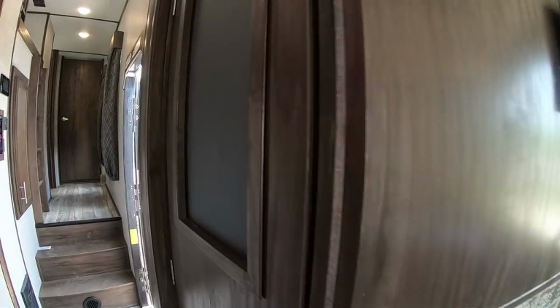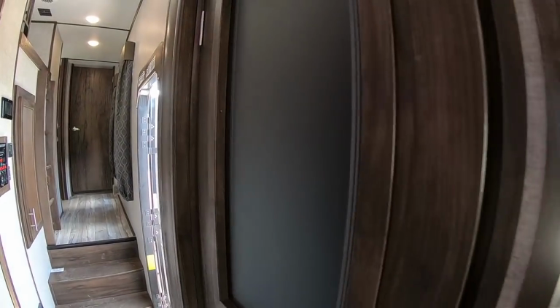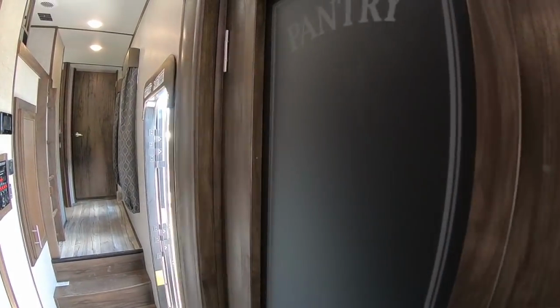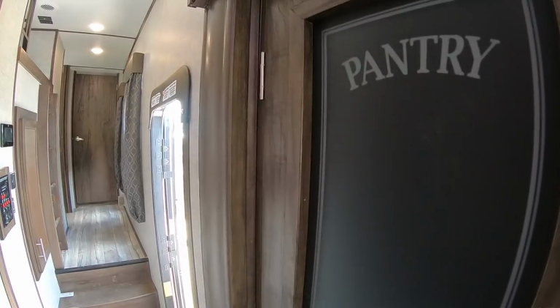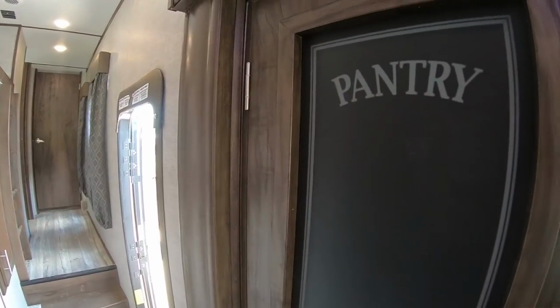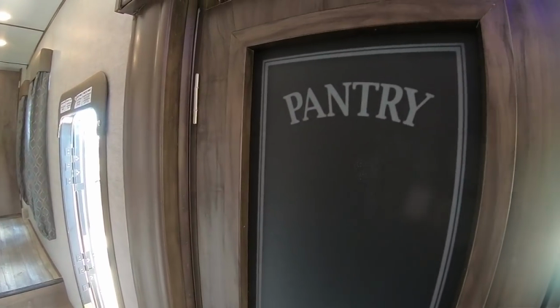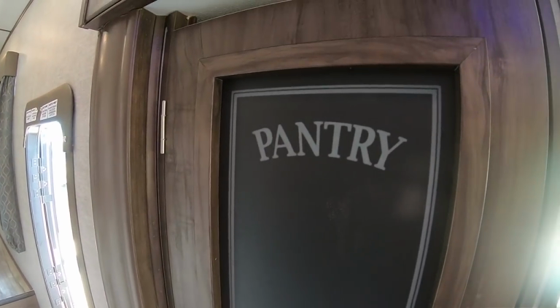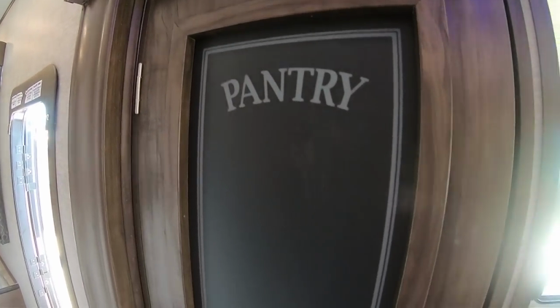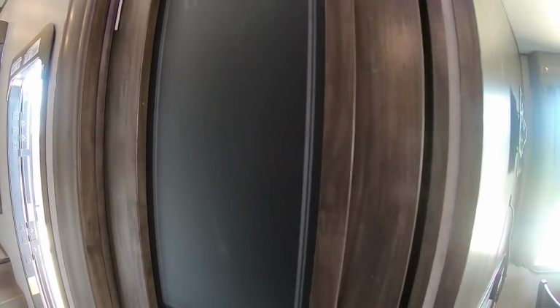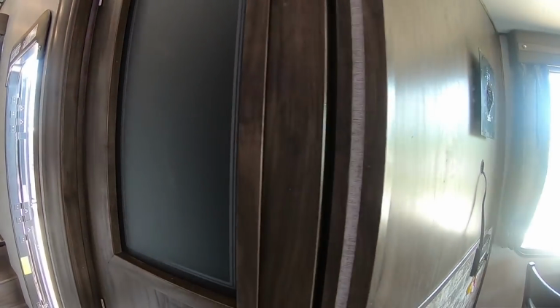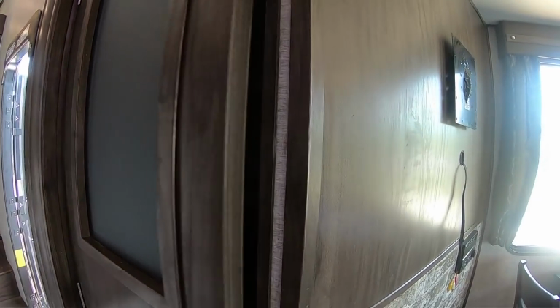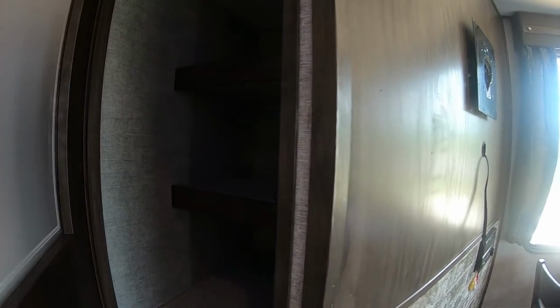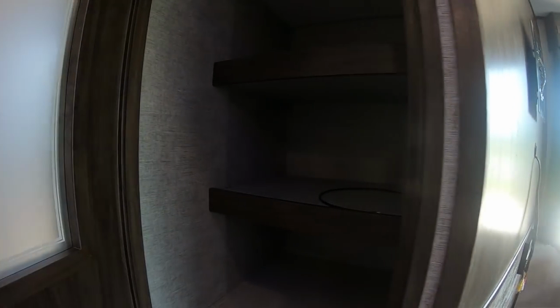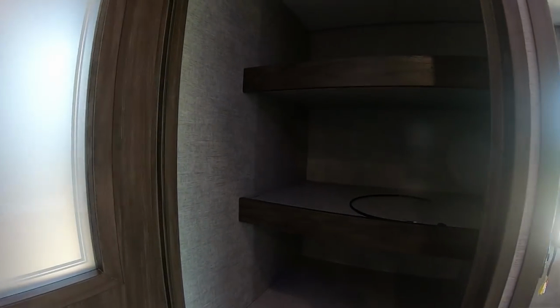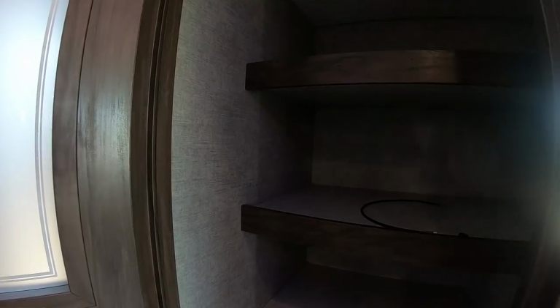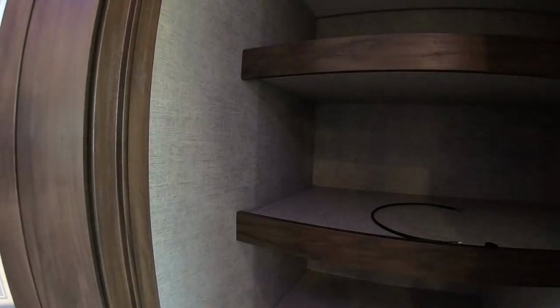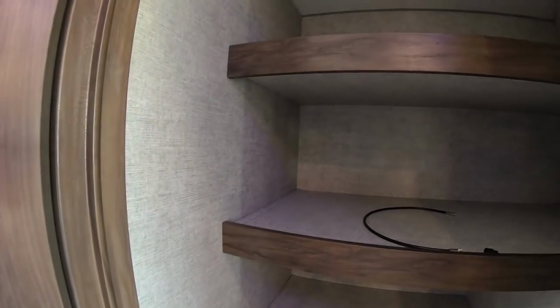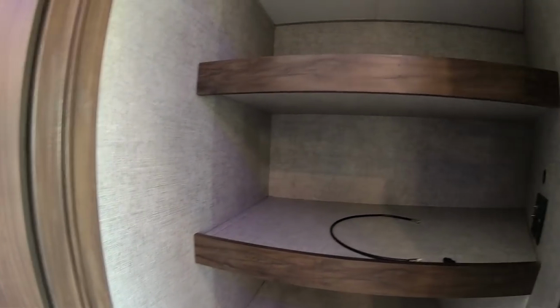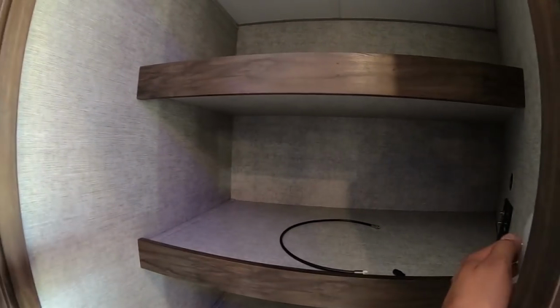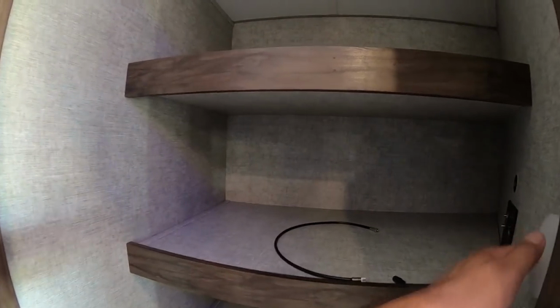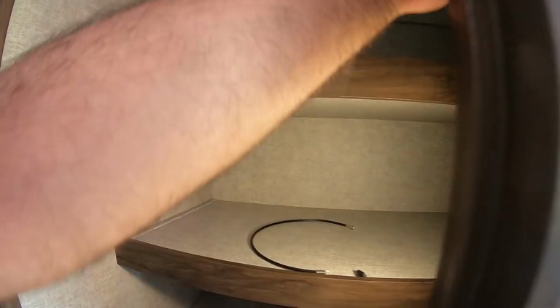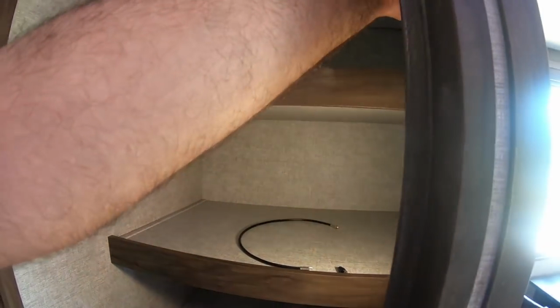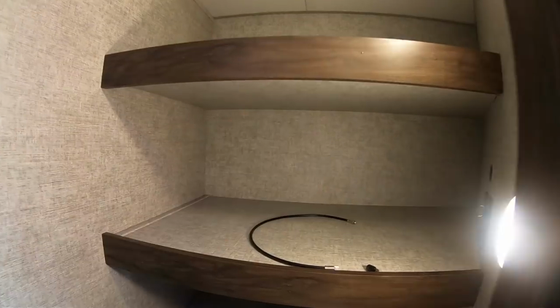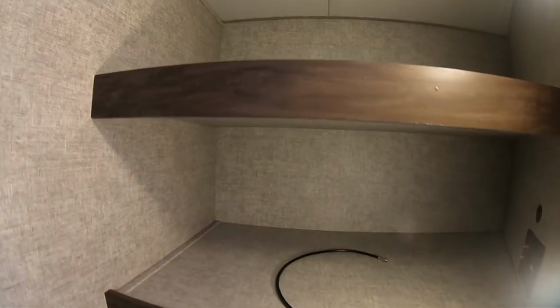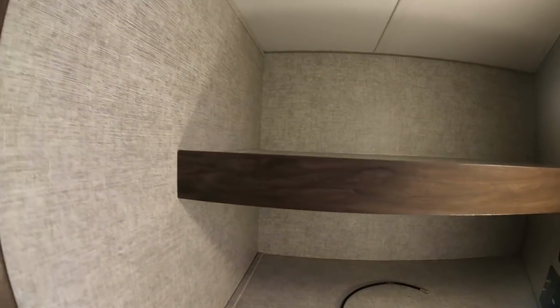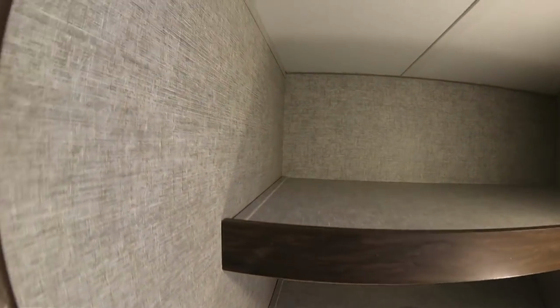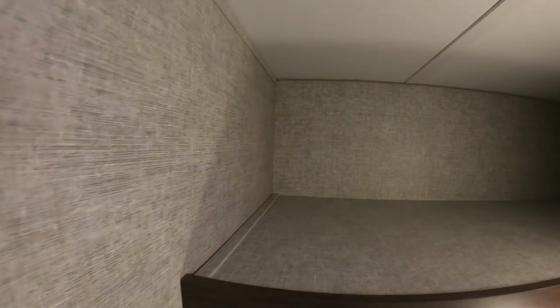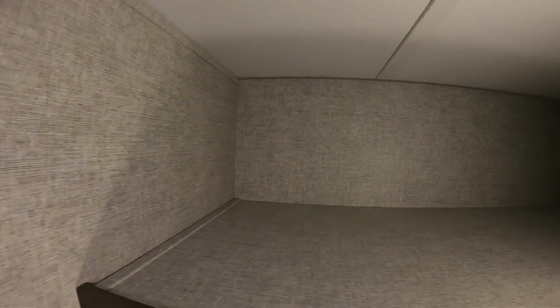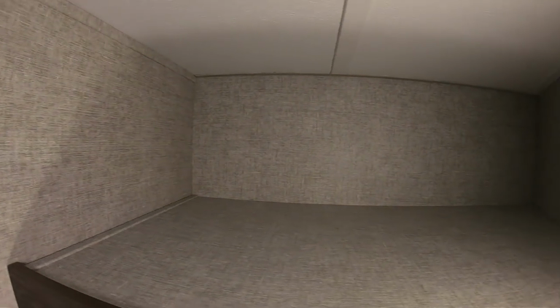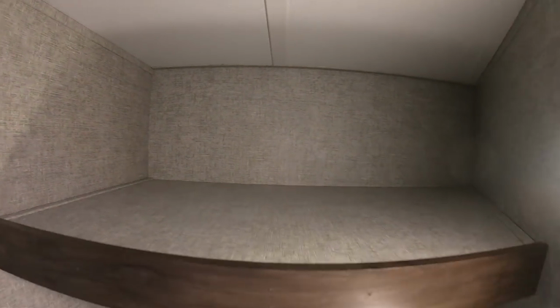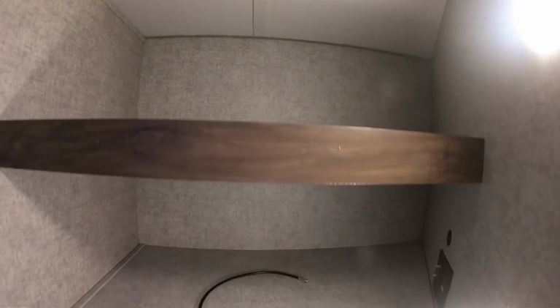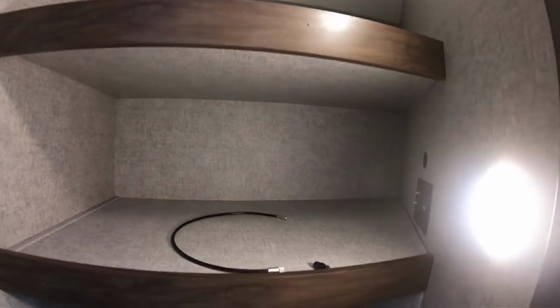A really great thing about this unit — it's a little bit different — but the pantry is located behind the TV. So this gives you a ton of space. It gives you a ton of space in here for storing whatever you need. Really wide shelves.